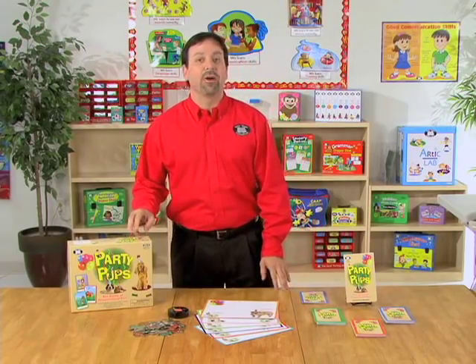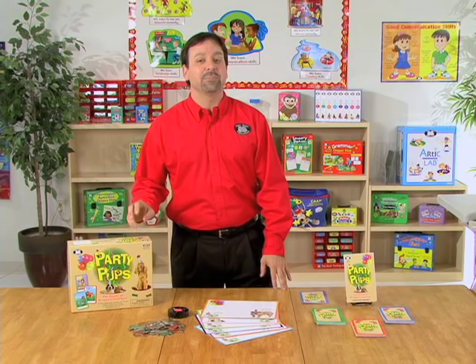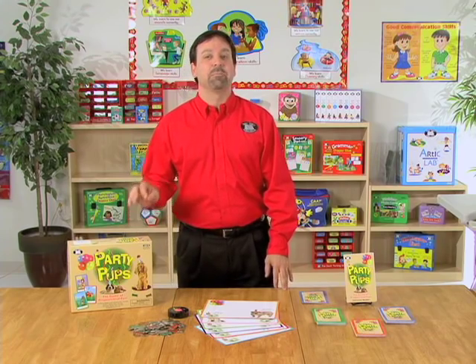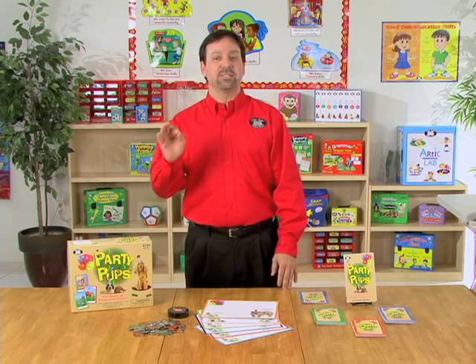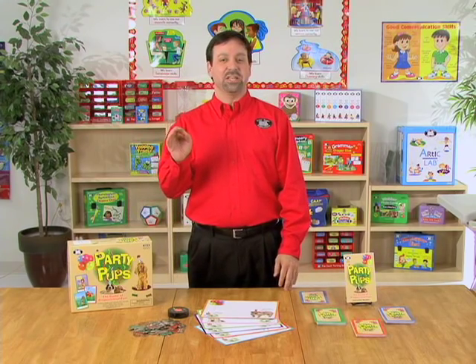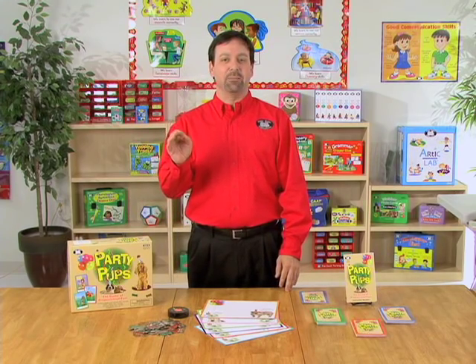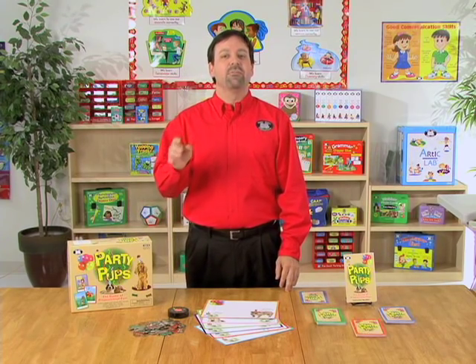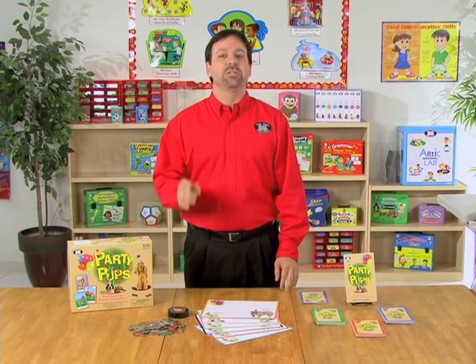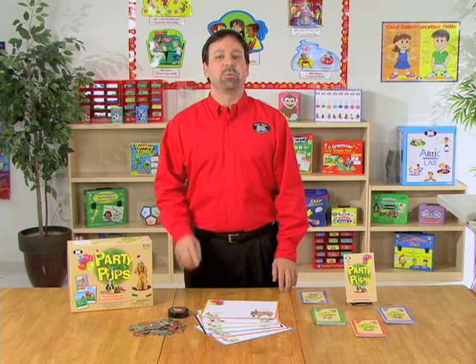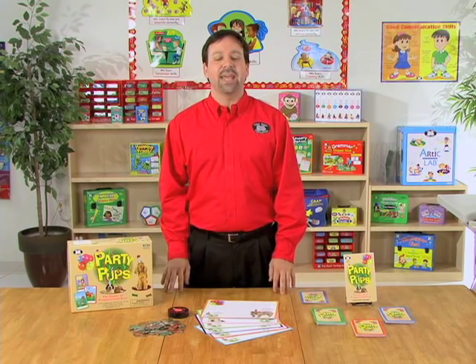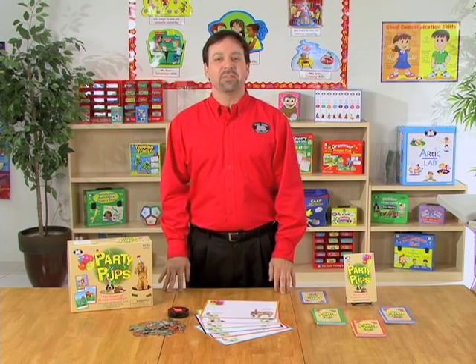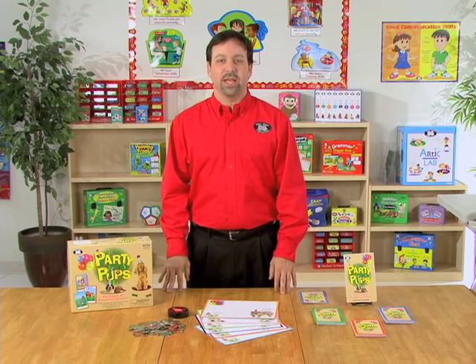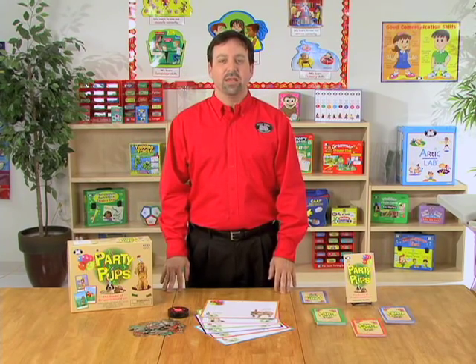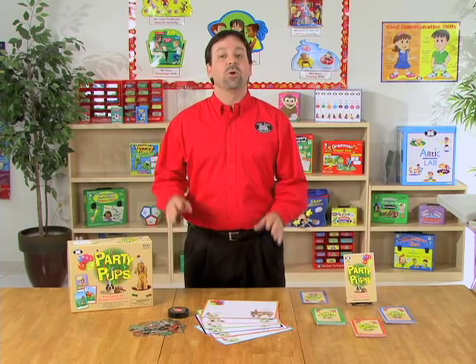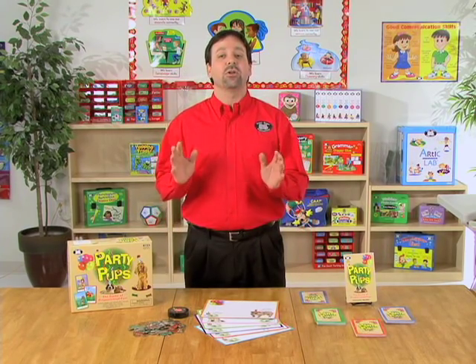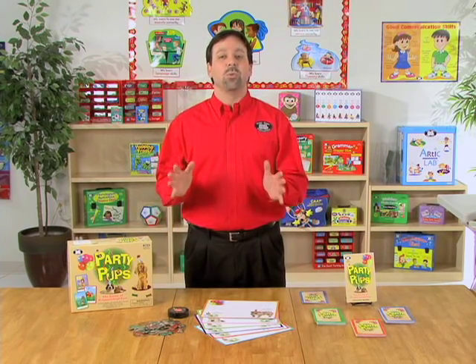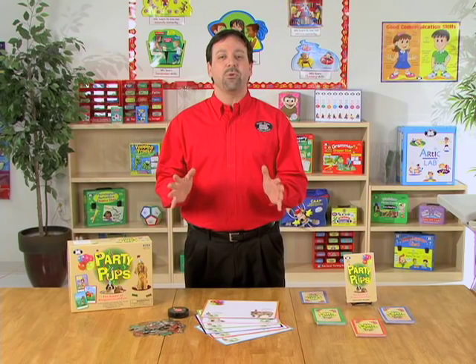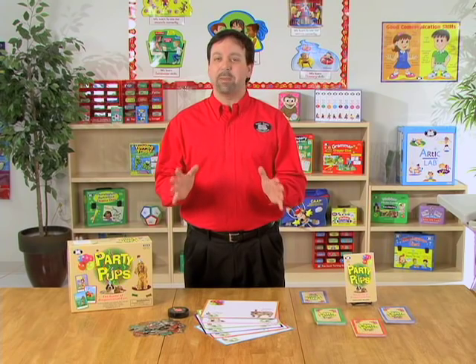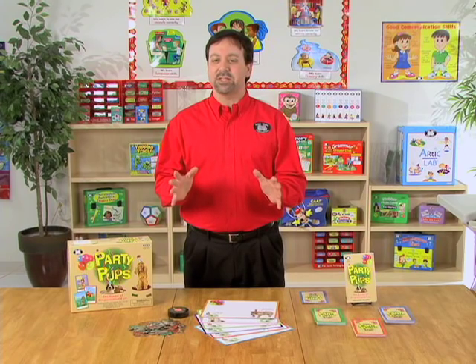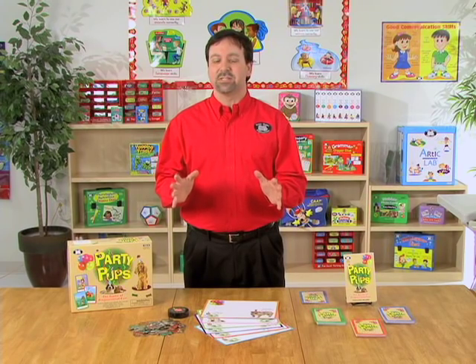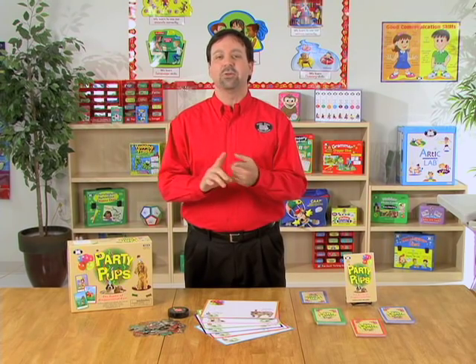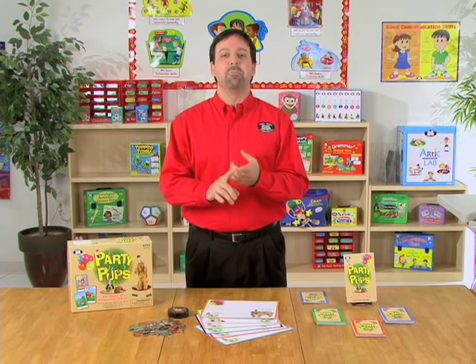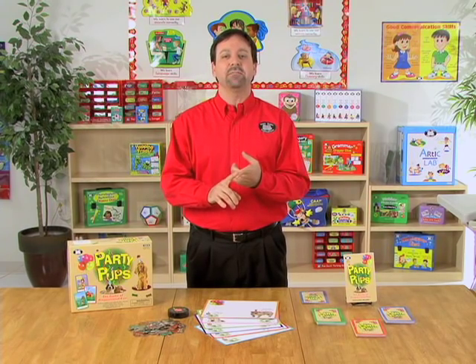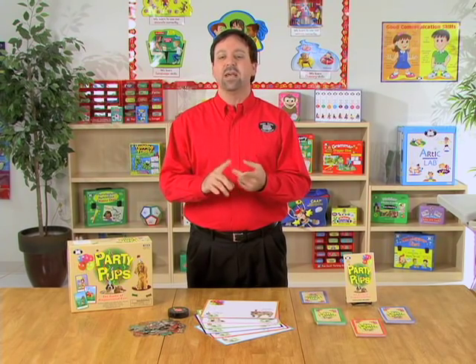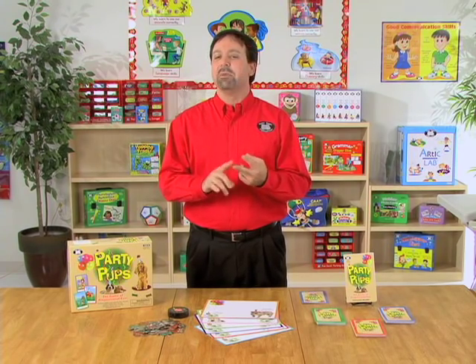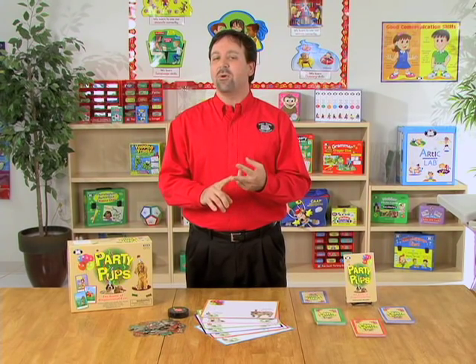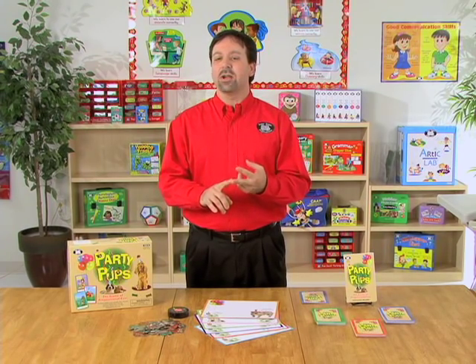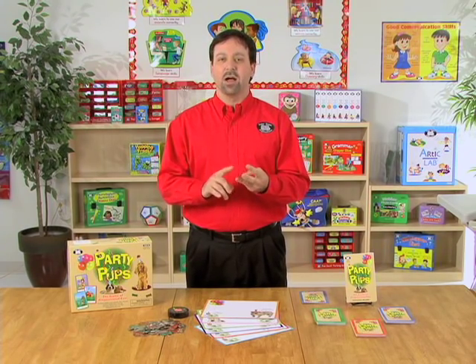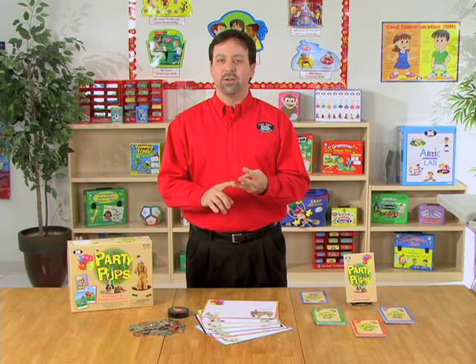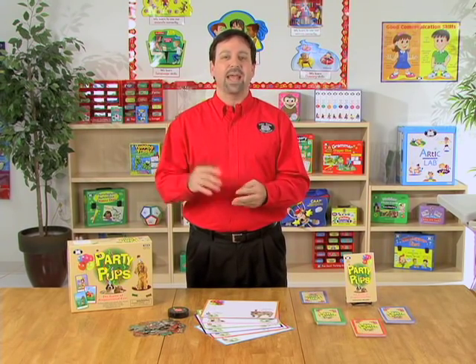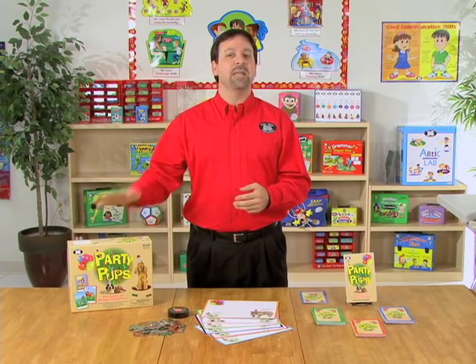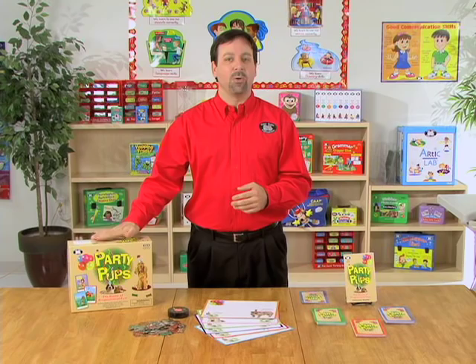Party Pups is a preposition game for children pre-K to fifth grade, and we're going to learn 24 prepositions including above, before, under, and many more.